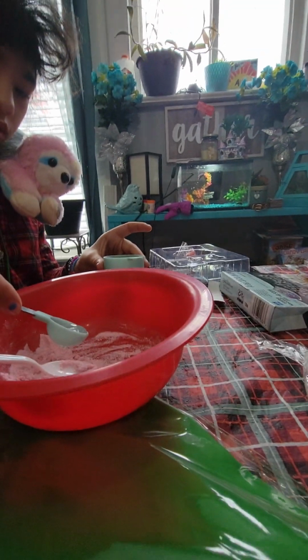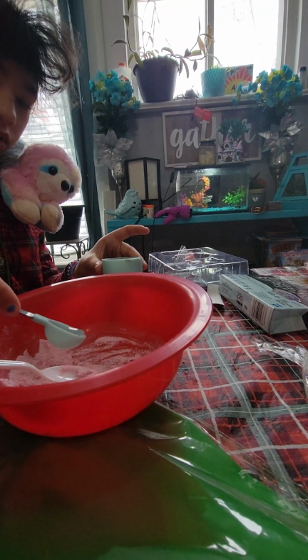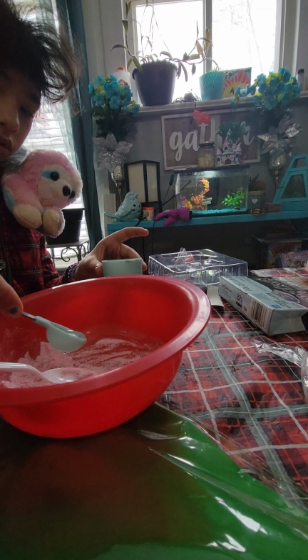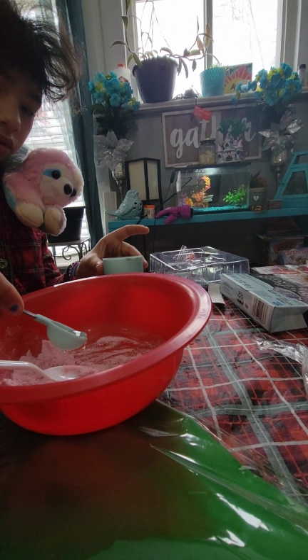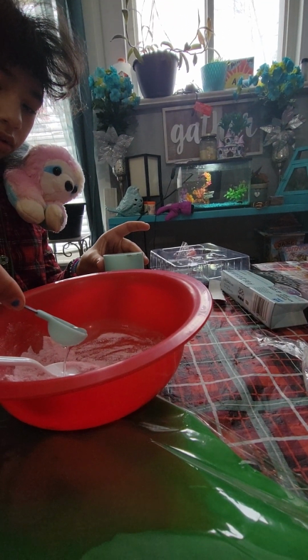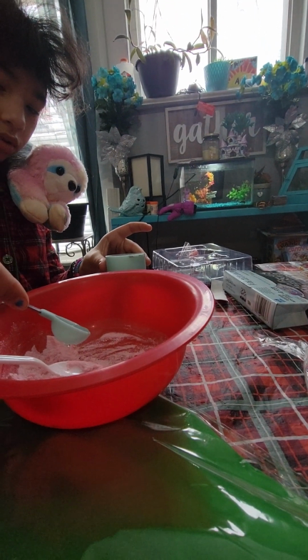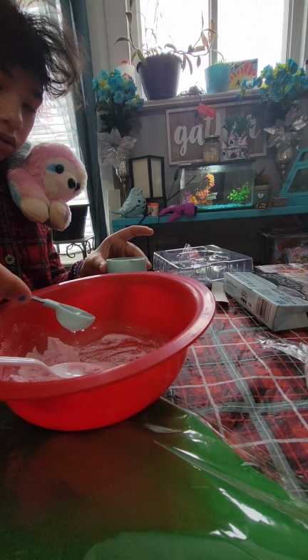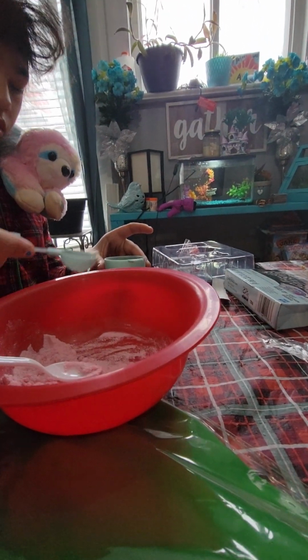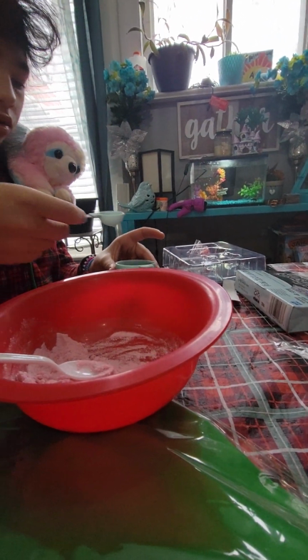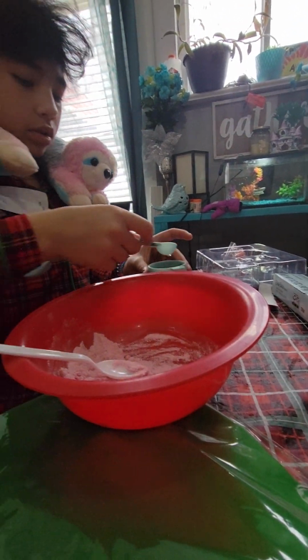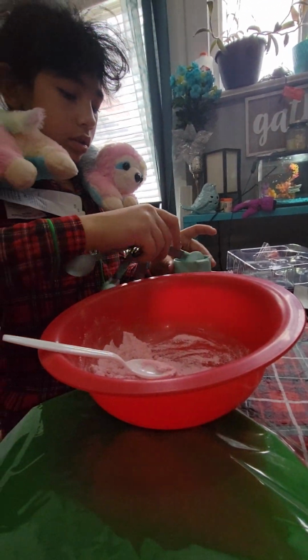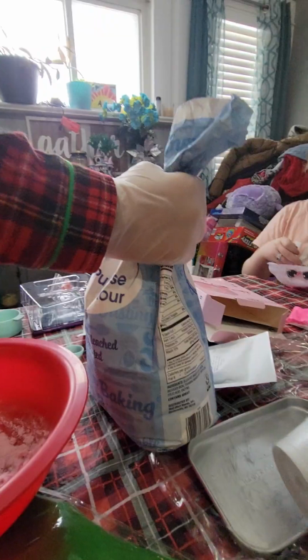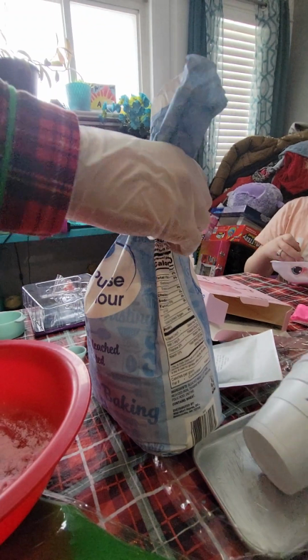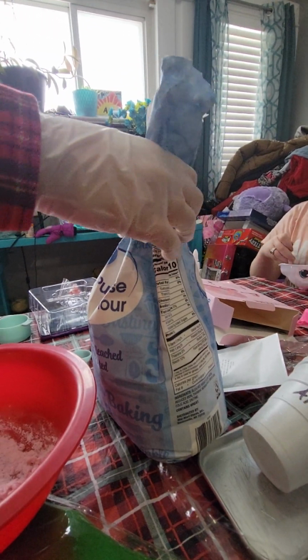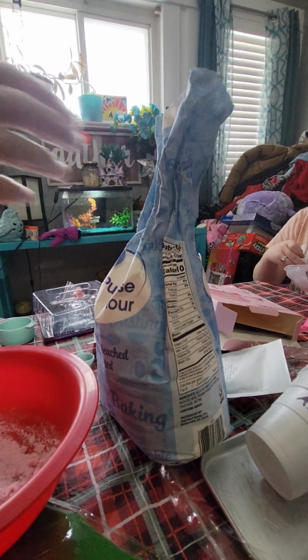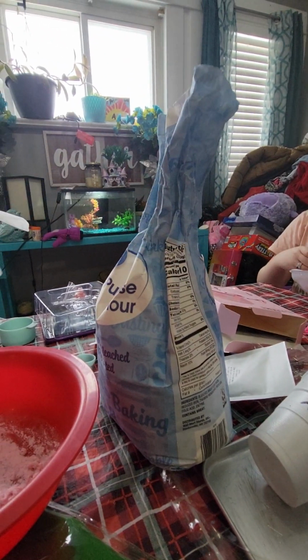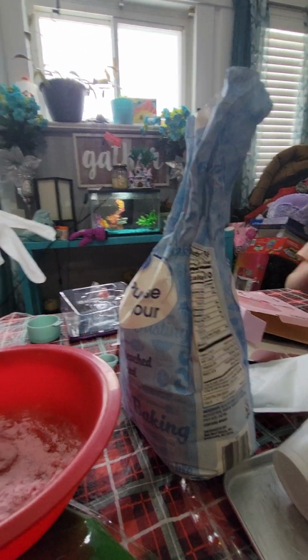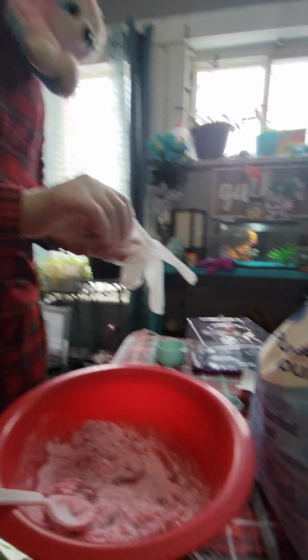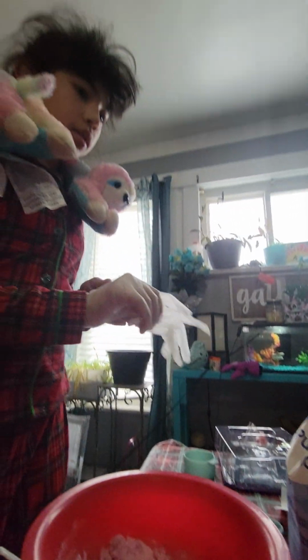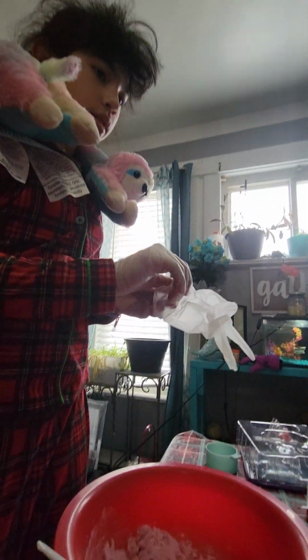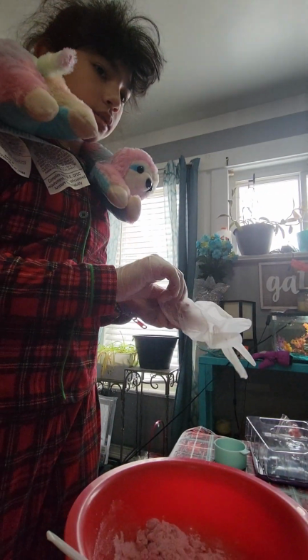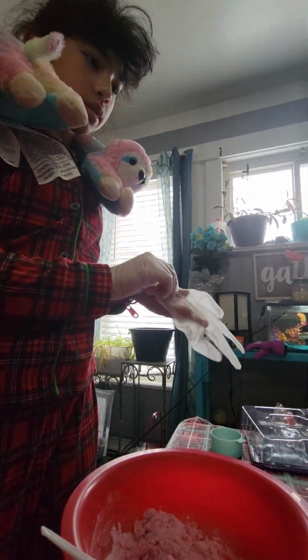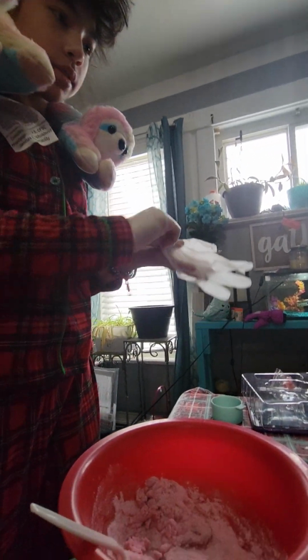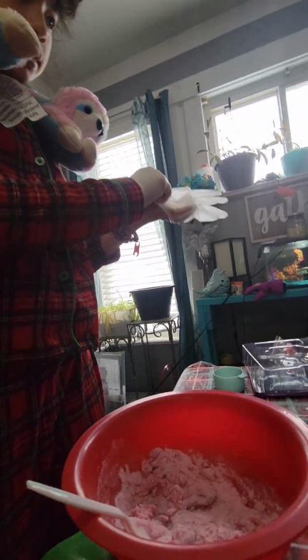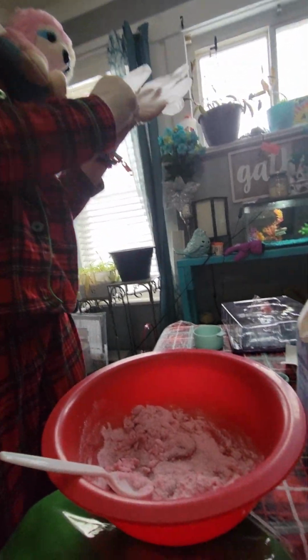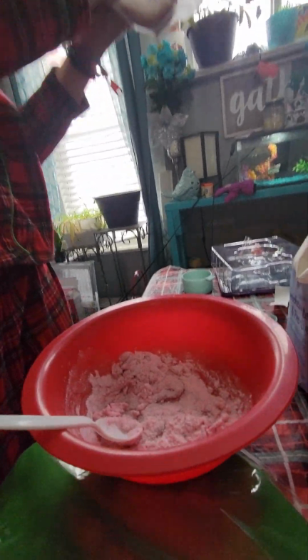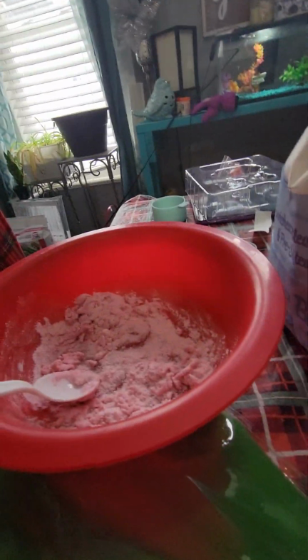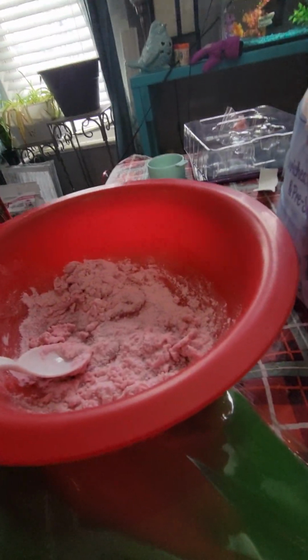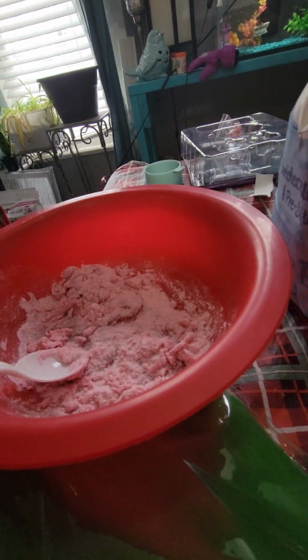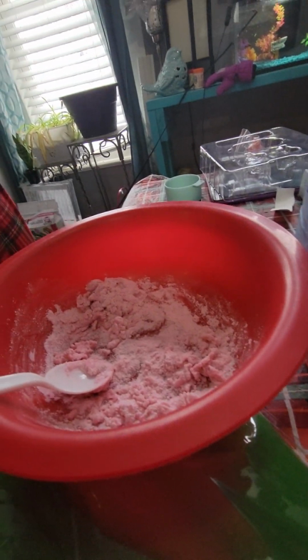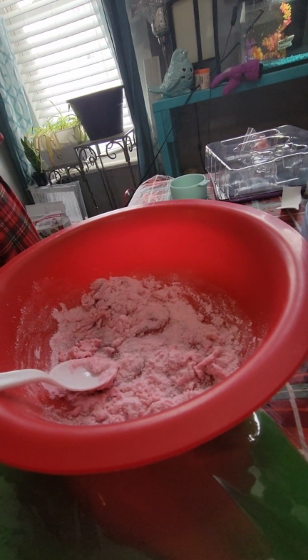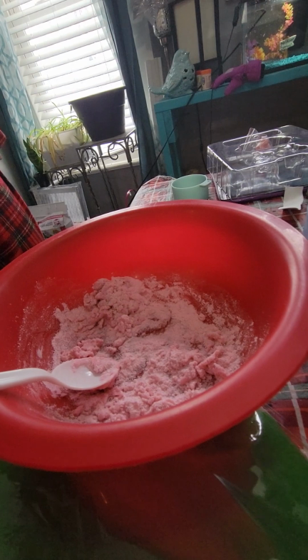No, not too much. That's good. Put the flour out, put her gloves on. She's gonna mix it with her hands, it's easier.